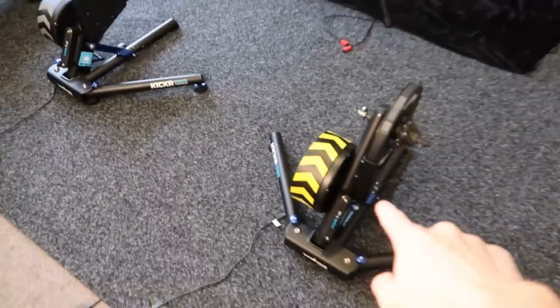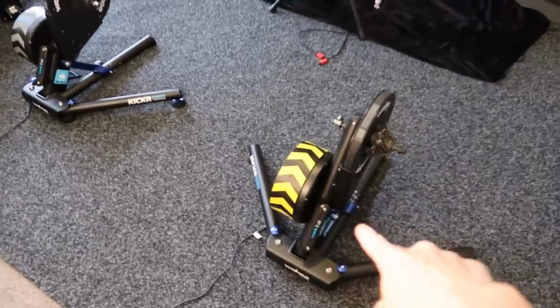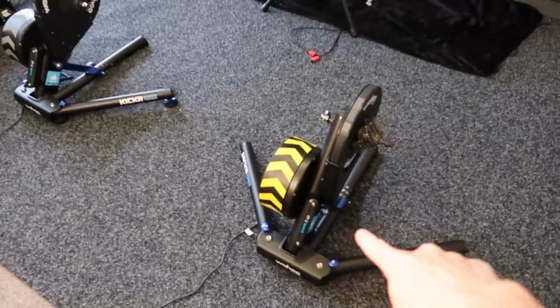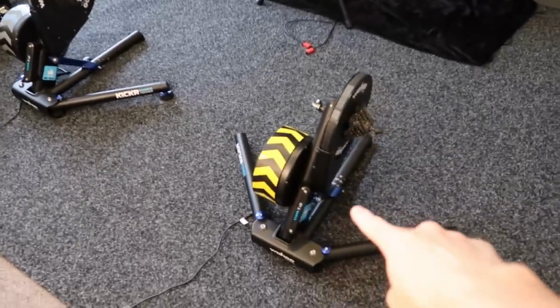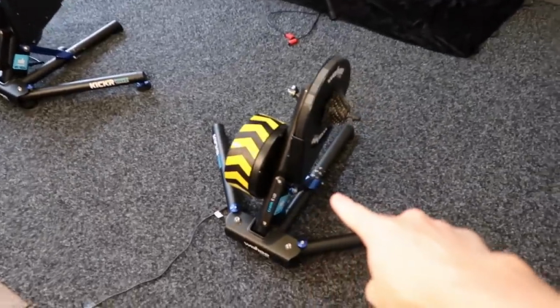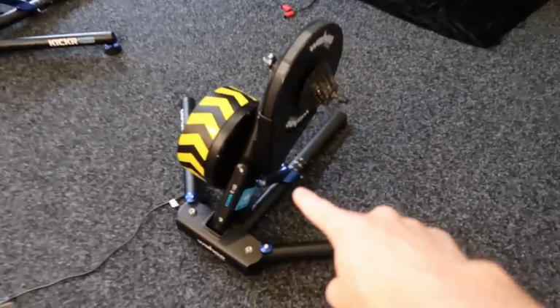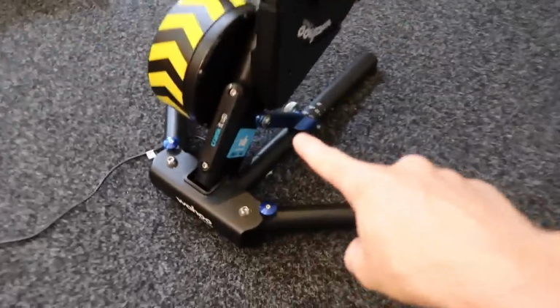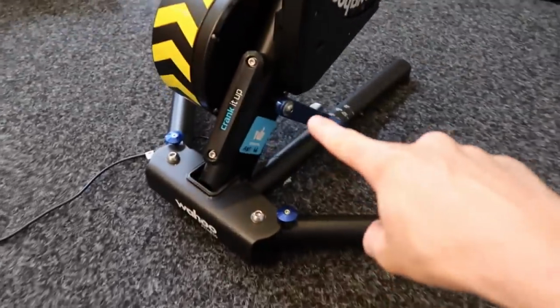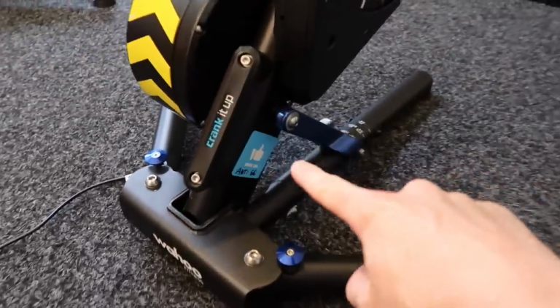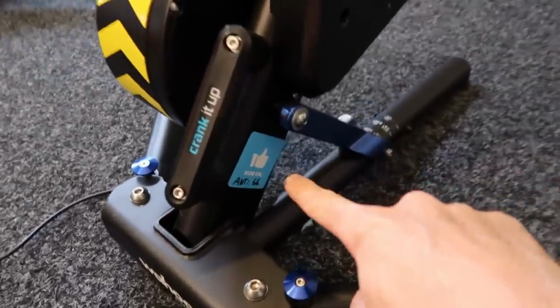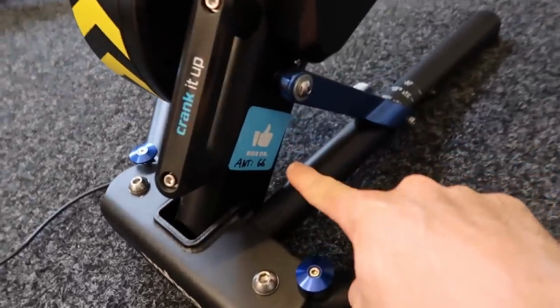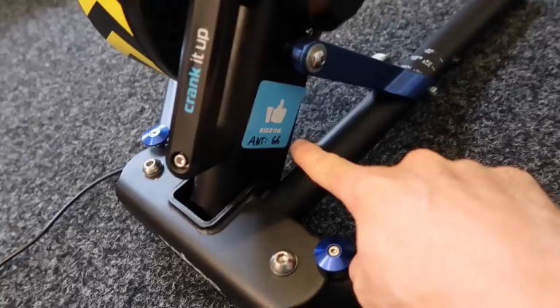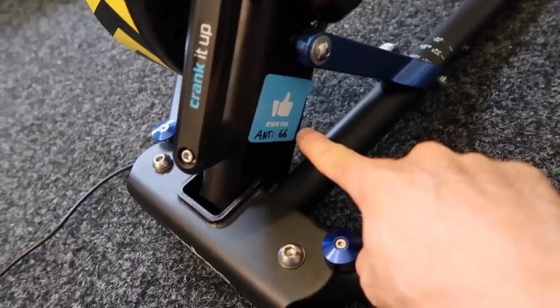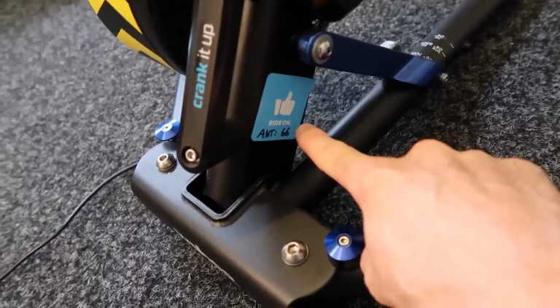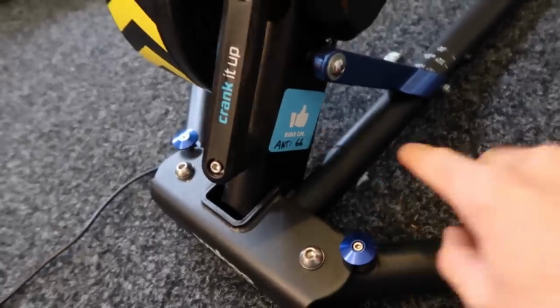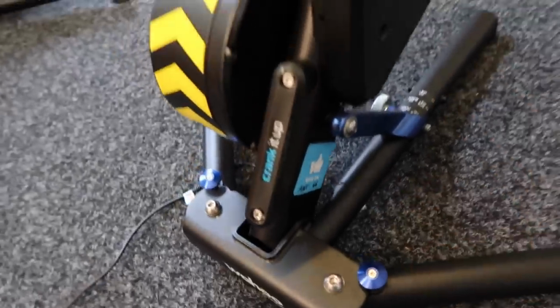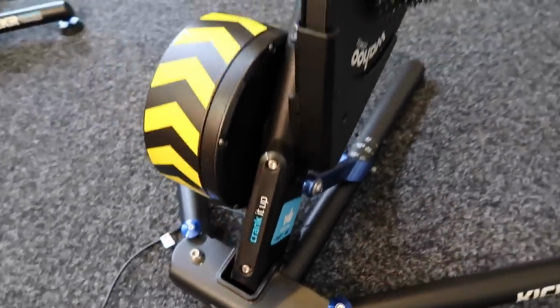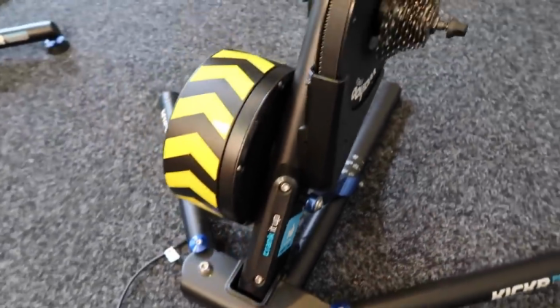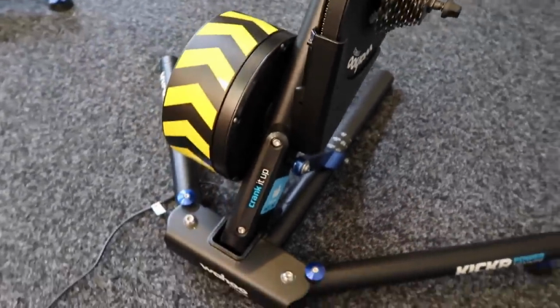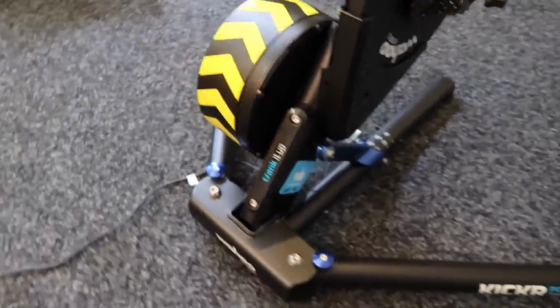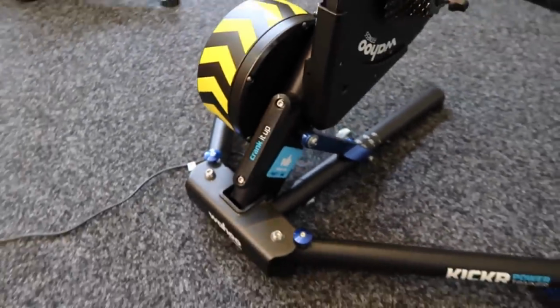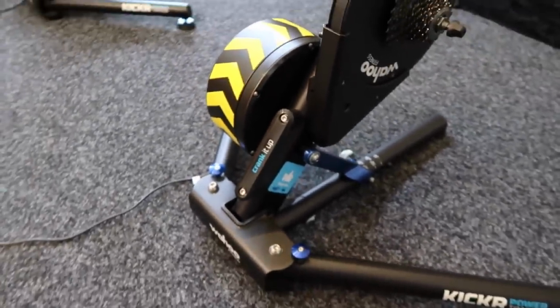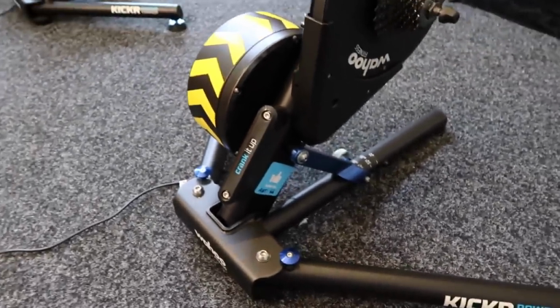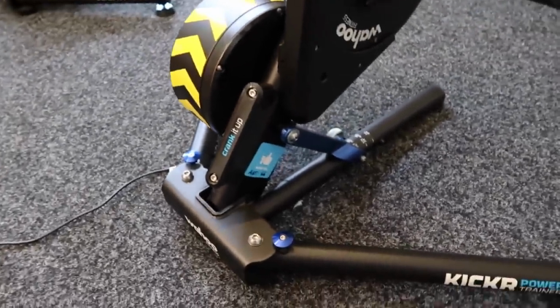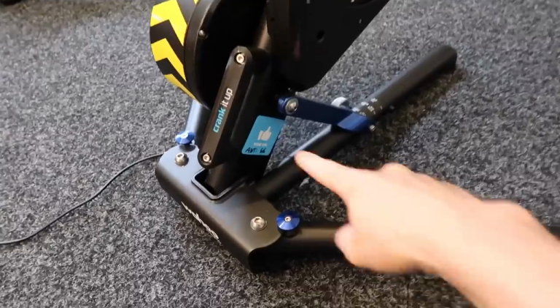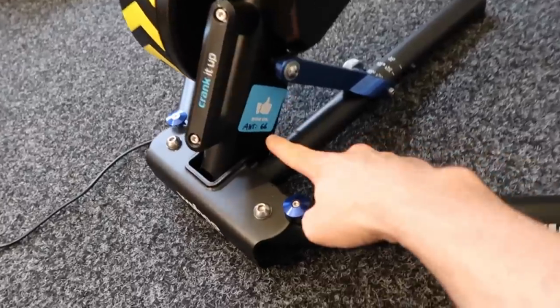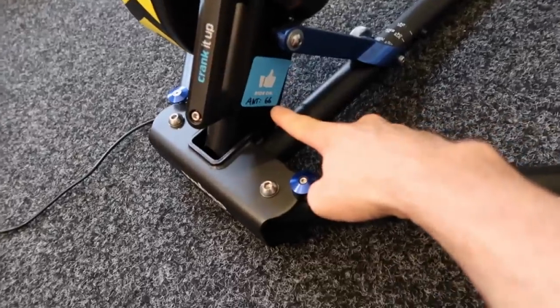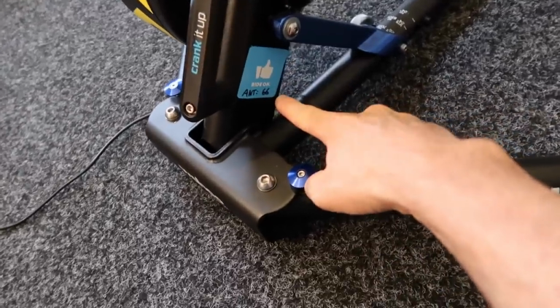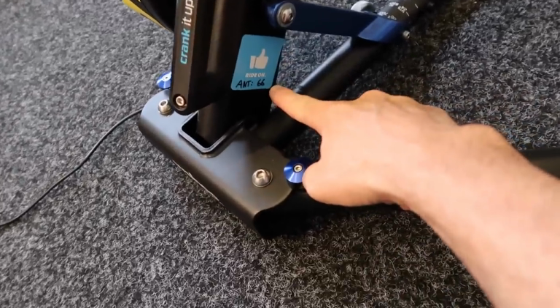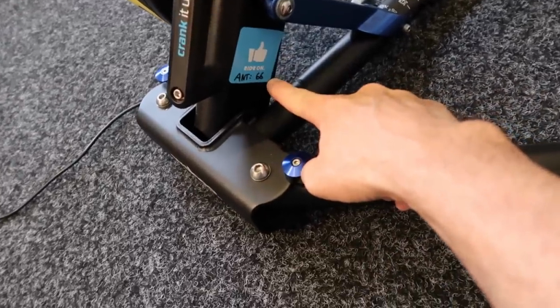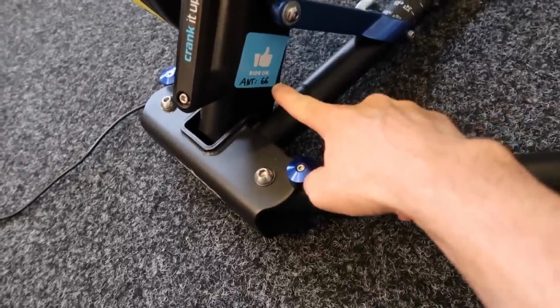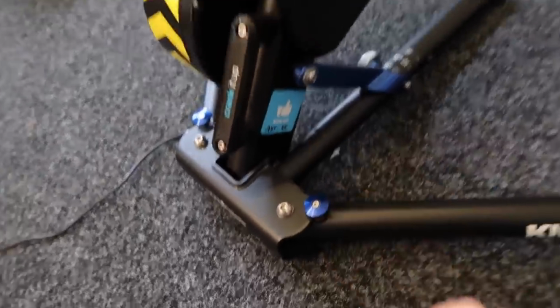Here is my kicker, one of the original kickers. A tip I do is to put the ant ID on the side. So if you're searching in a room of kickers, or you're not quite sure which one's which, put the ant ID on the side.